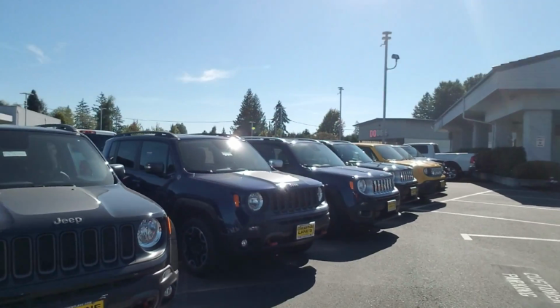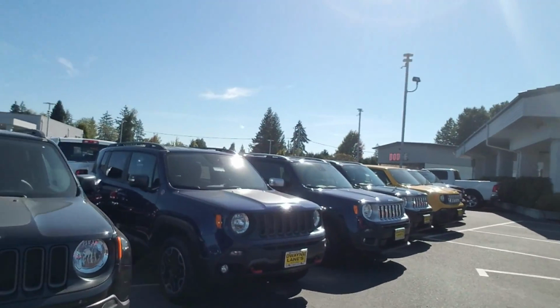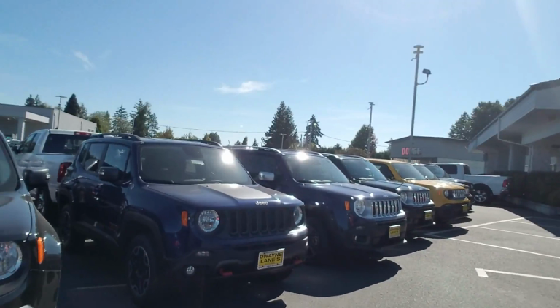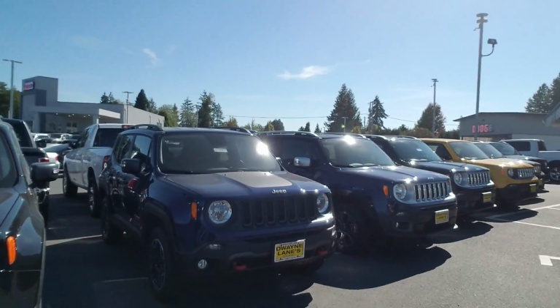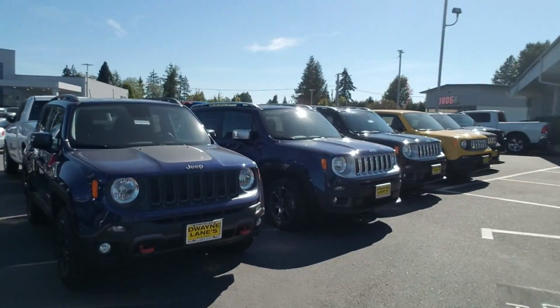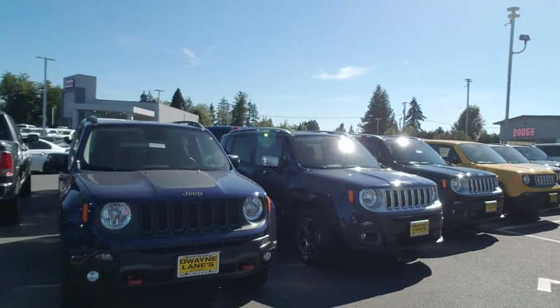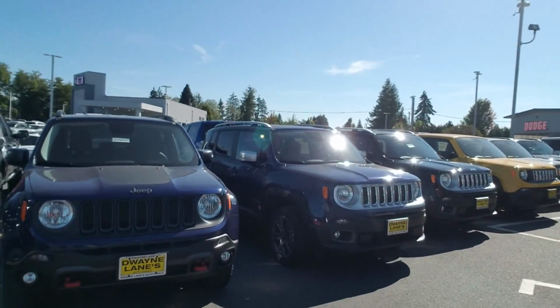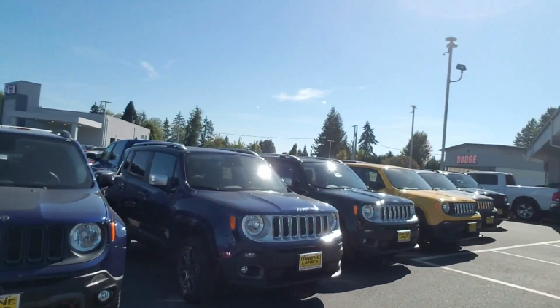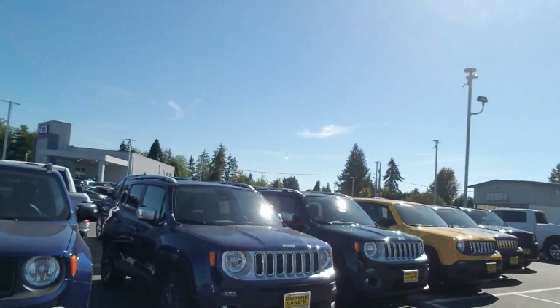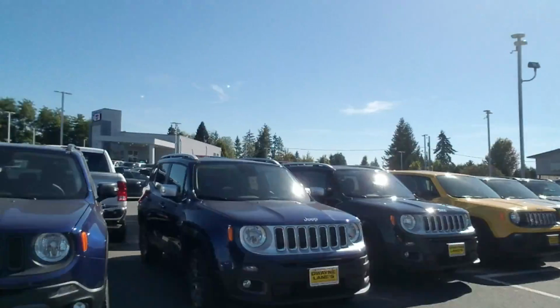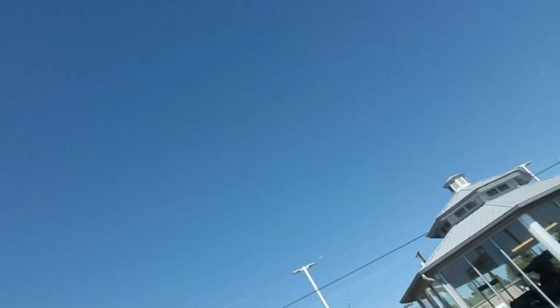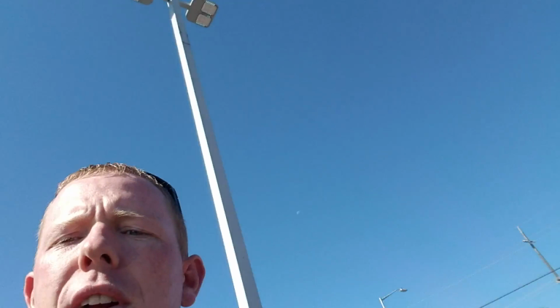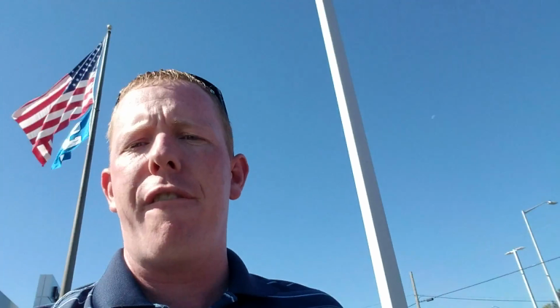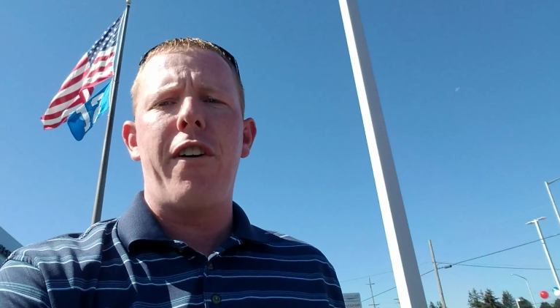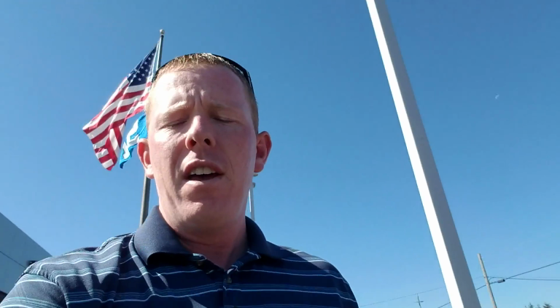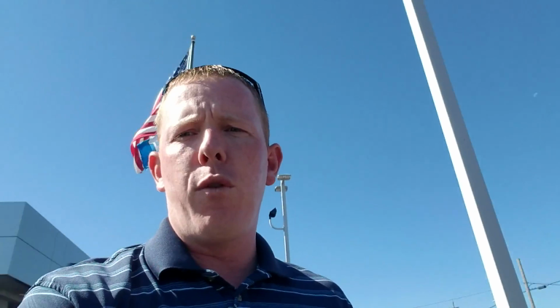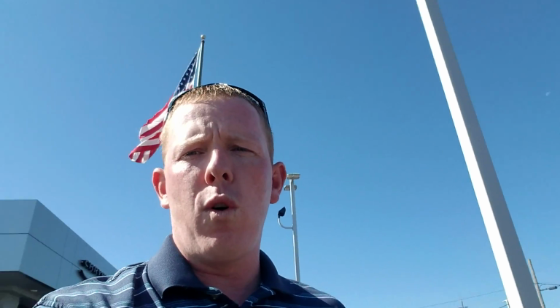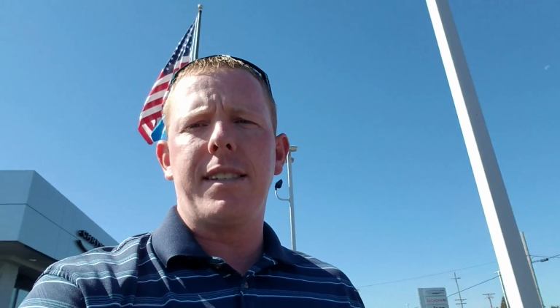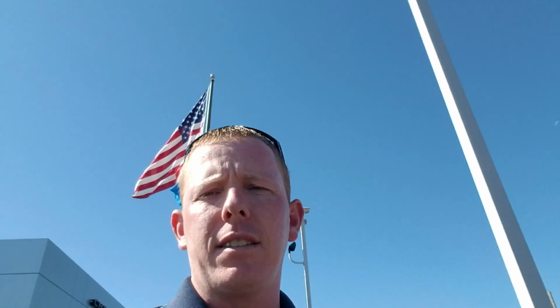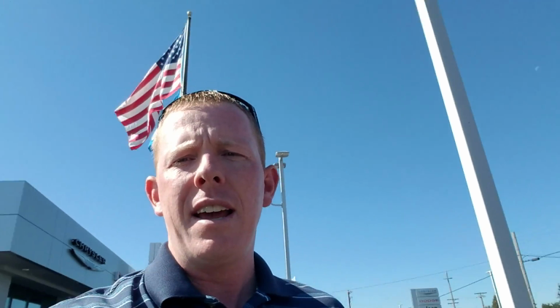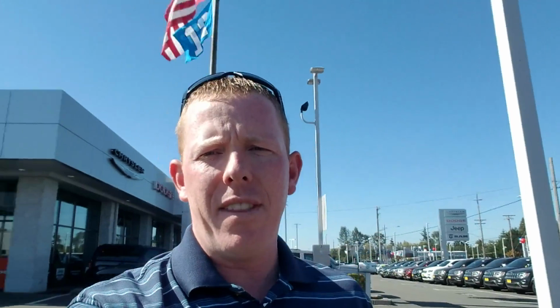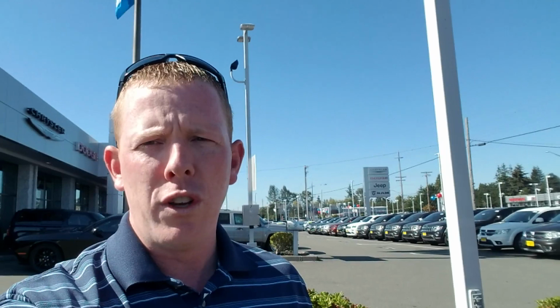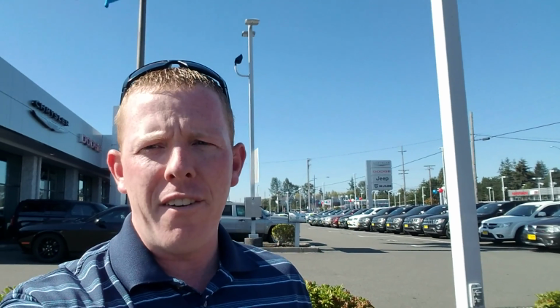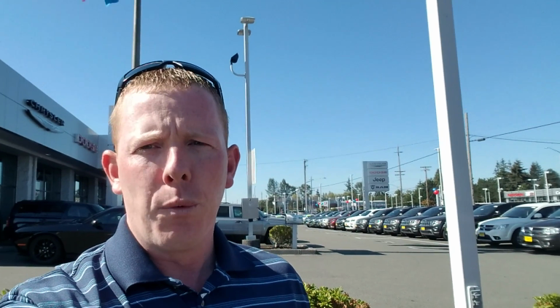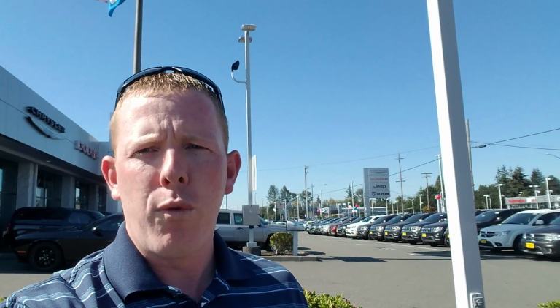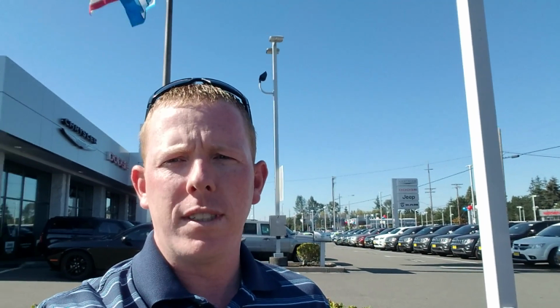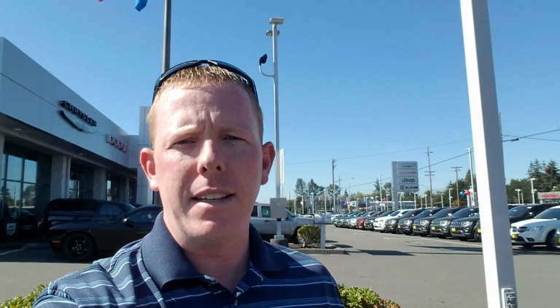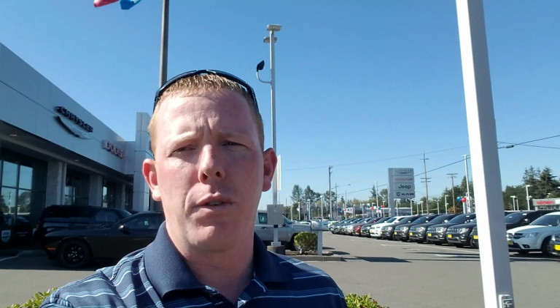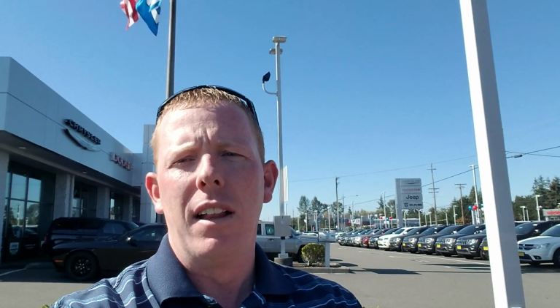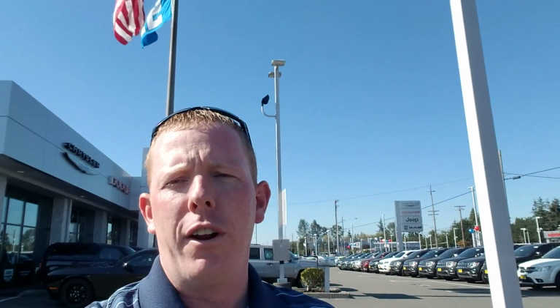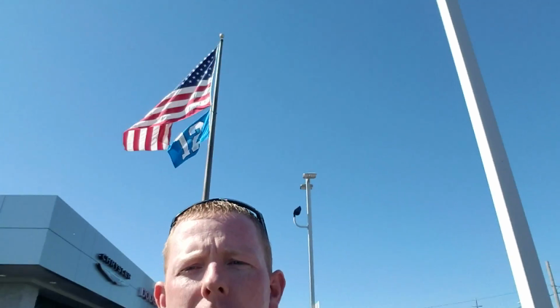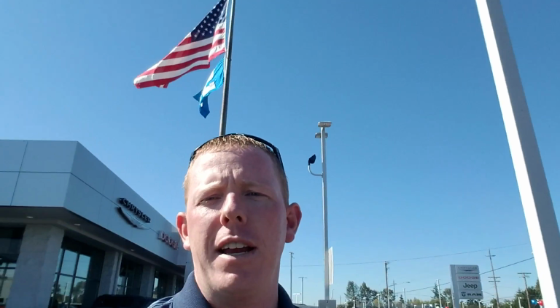I just want to find you the right Jeep that works for you. Give me a call back when you get a chance. You can contact me directly at 425-344-6863. Again, that's 425-344-6863. I look forward to hearing from you. Have a great day.